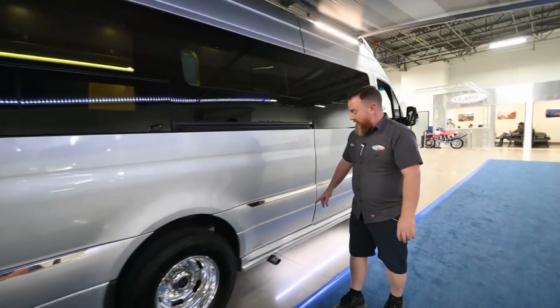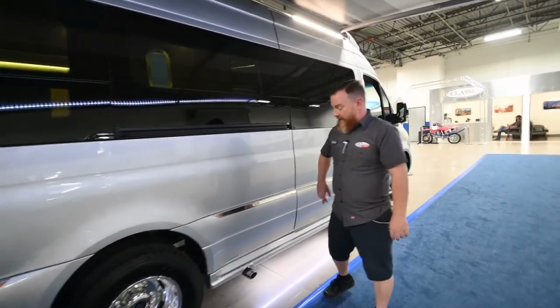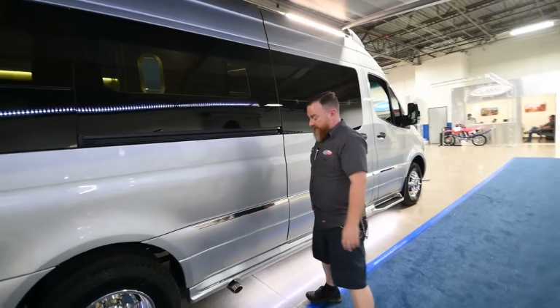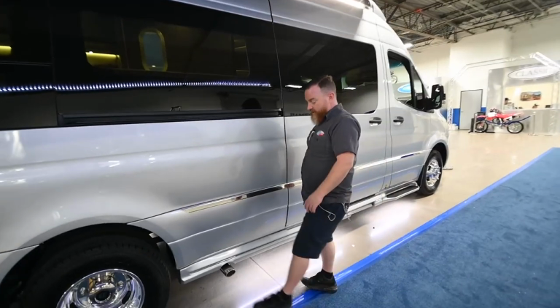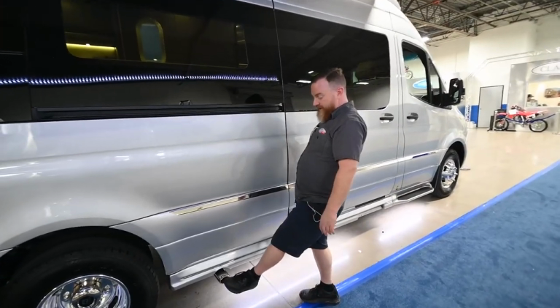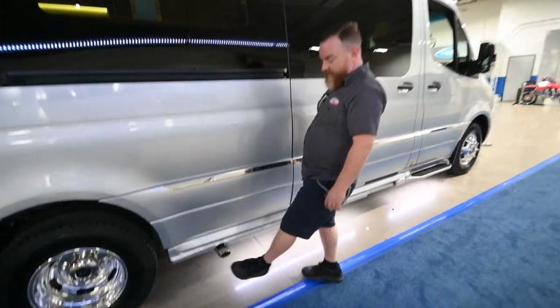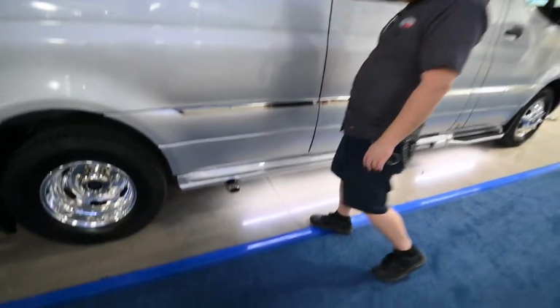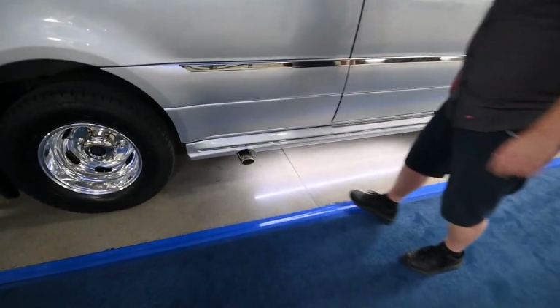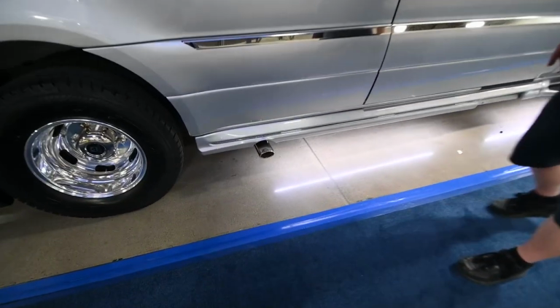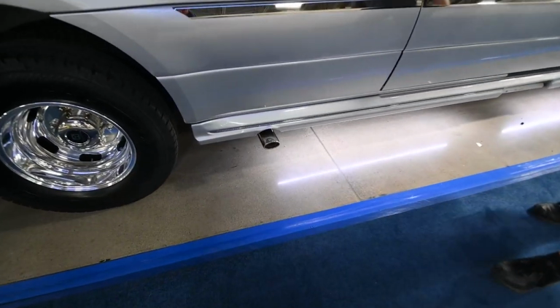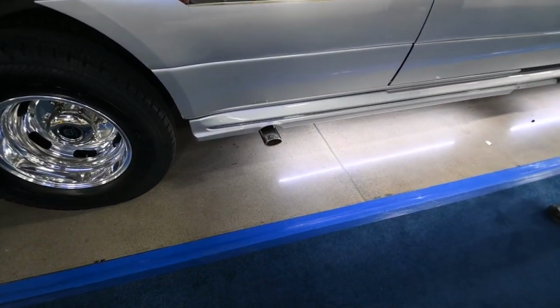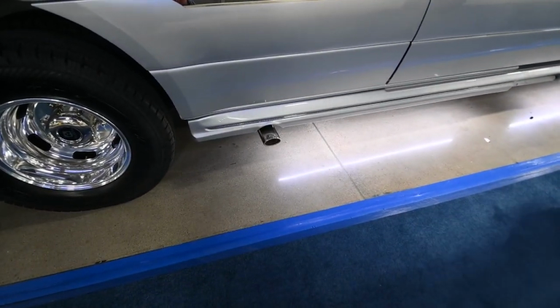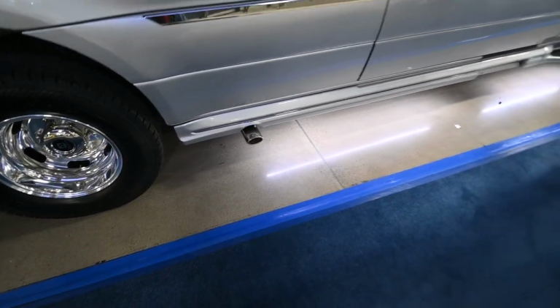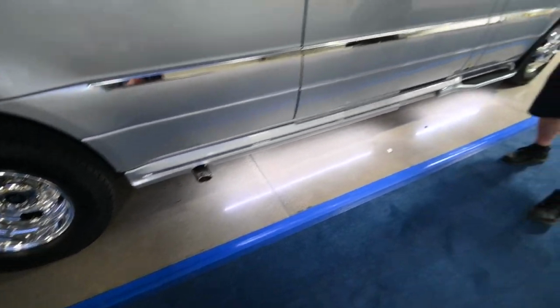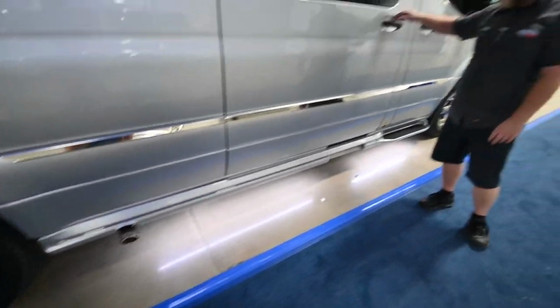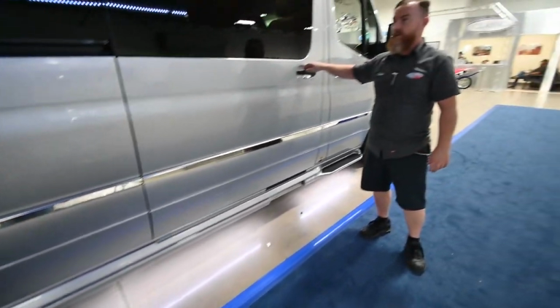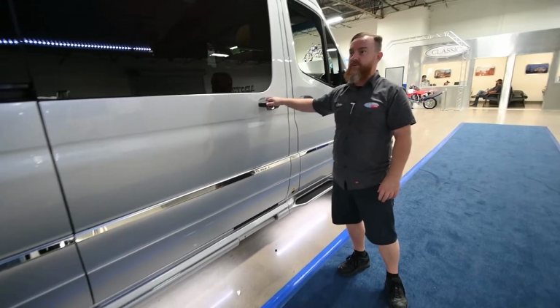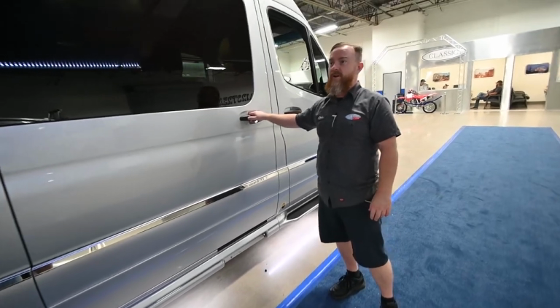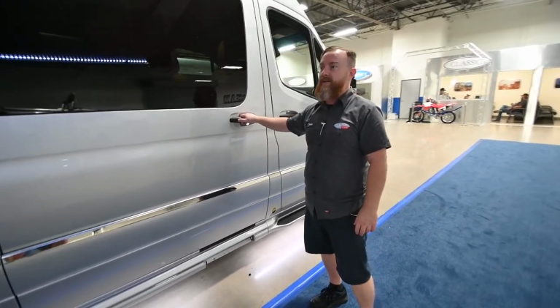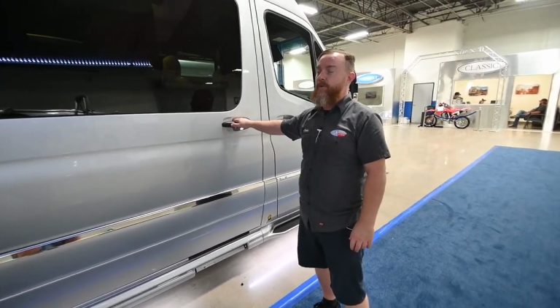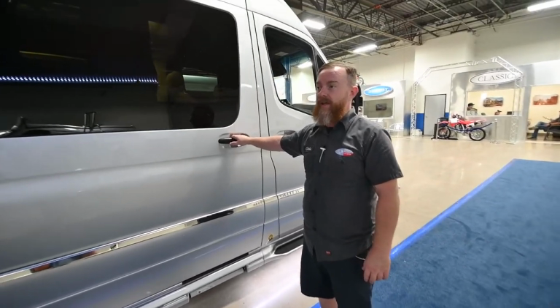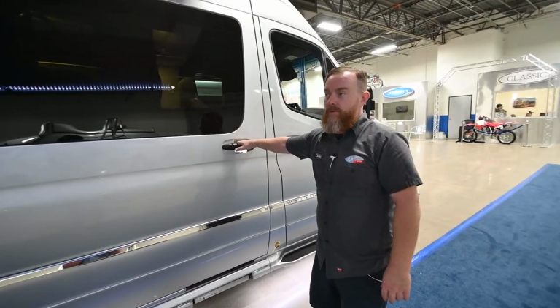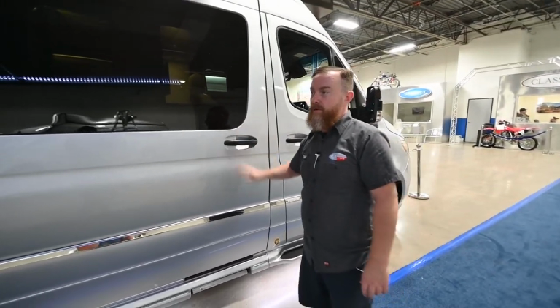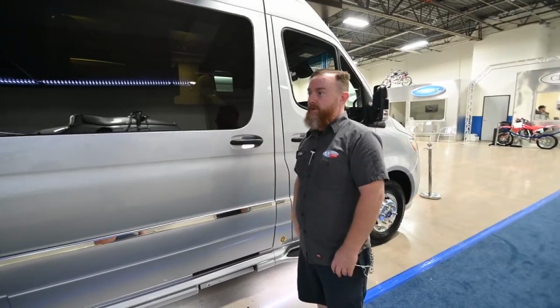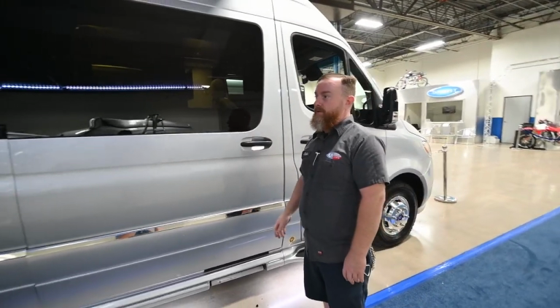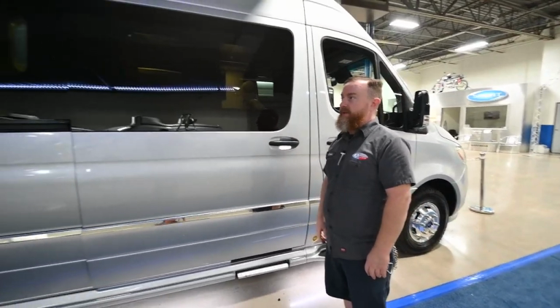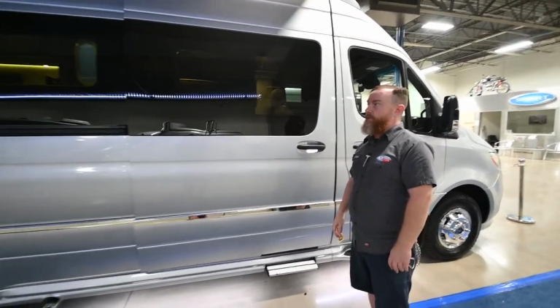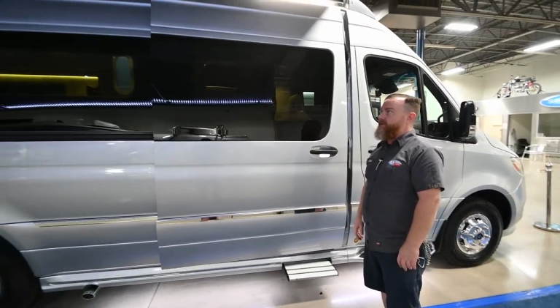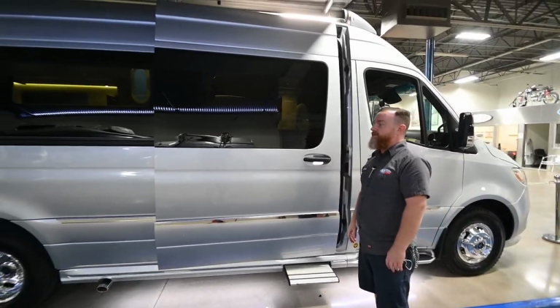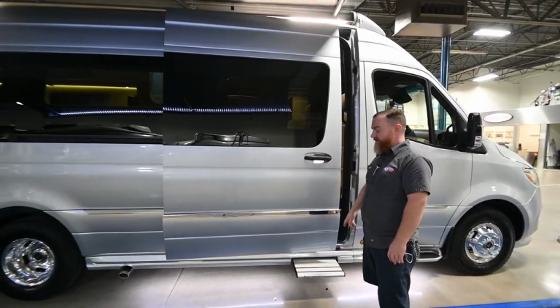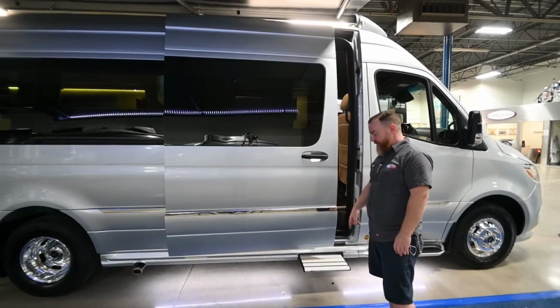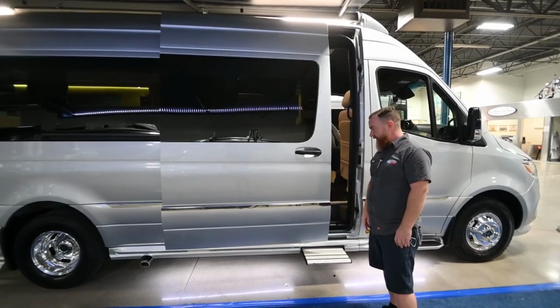Finally, we have the exhaust for the engine. This door is automatic, so just pull on the handle and it's going to open on its own — the step will come right out.